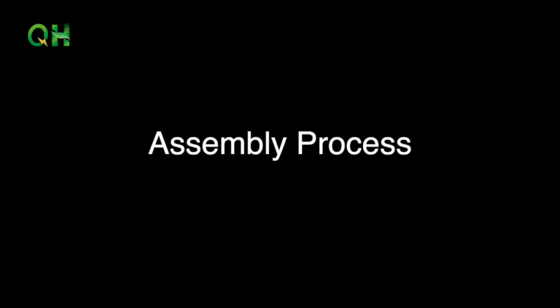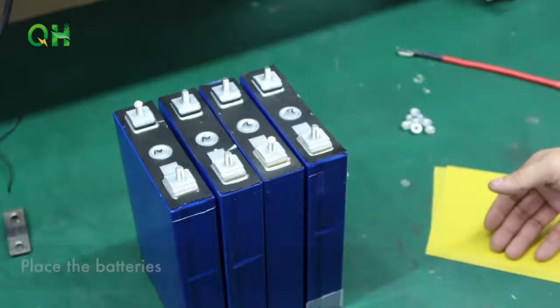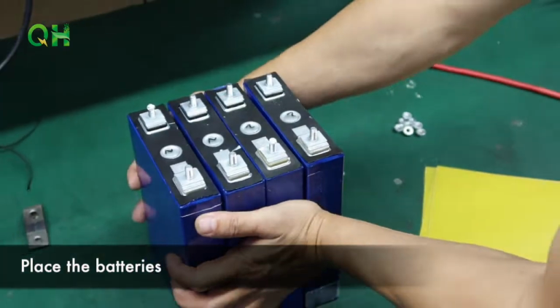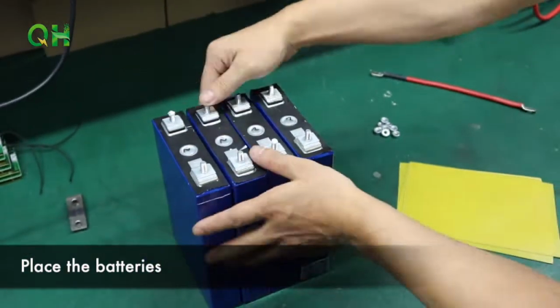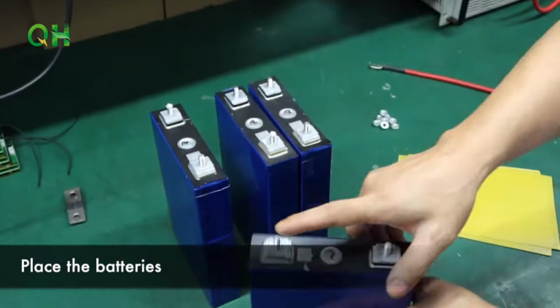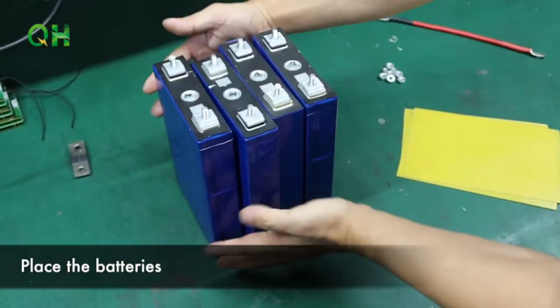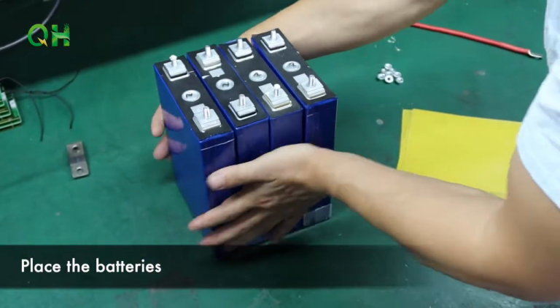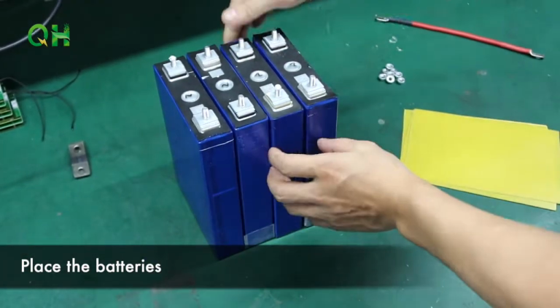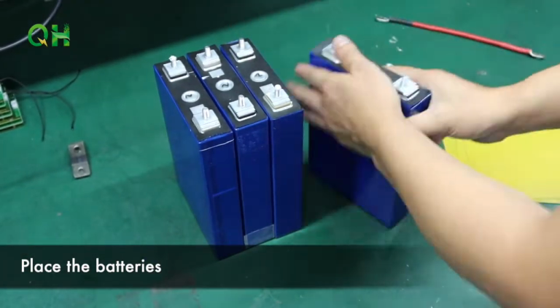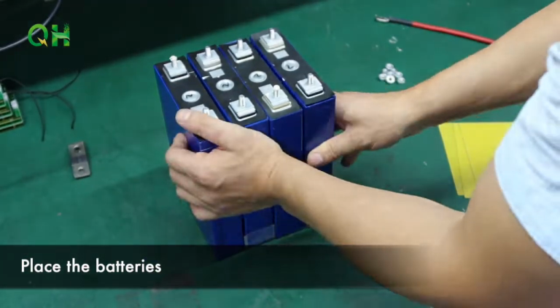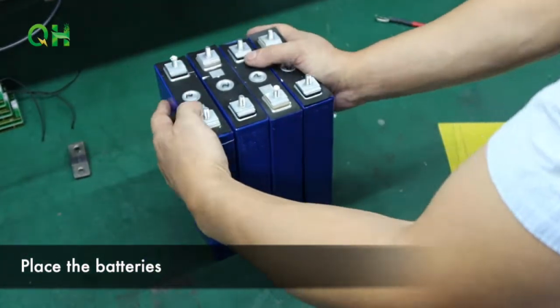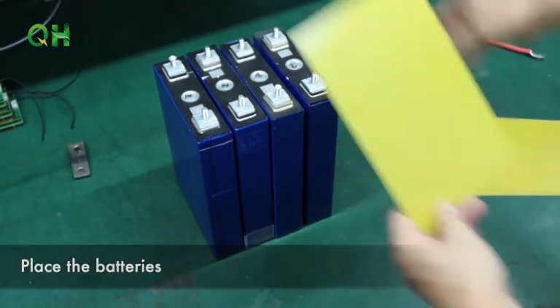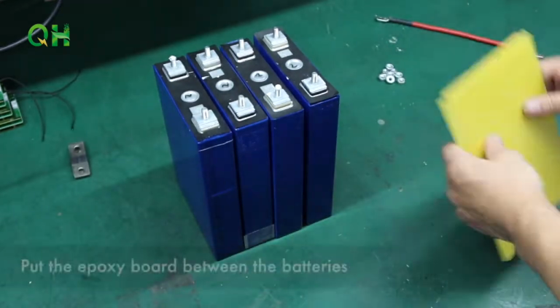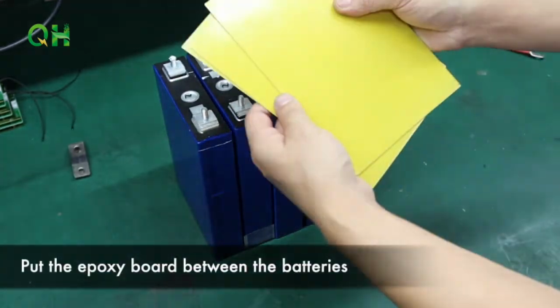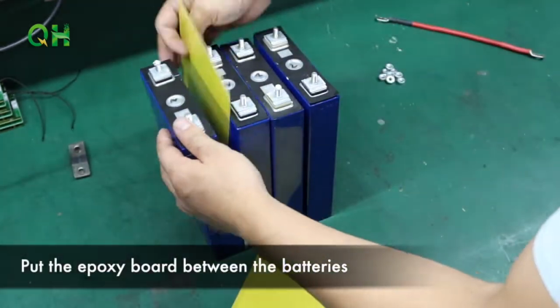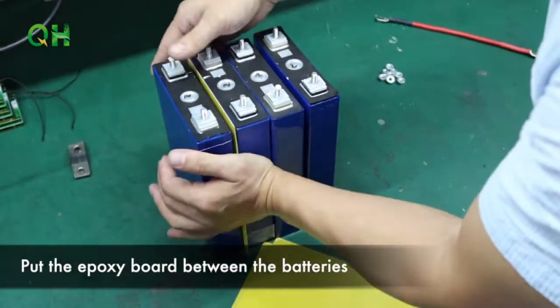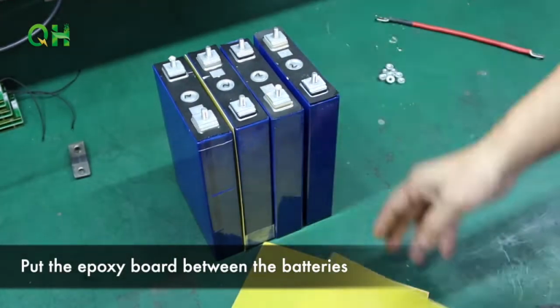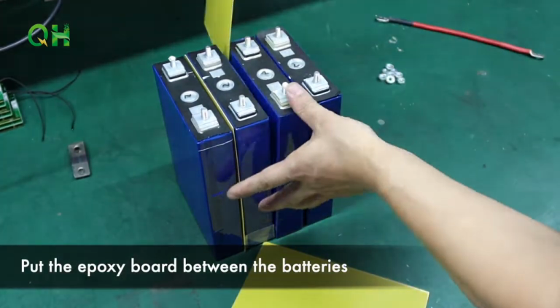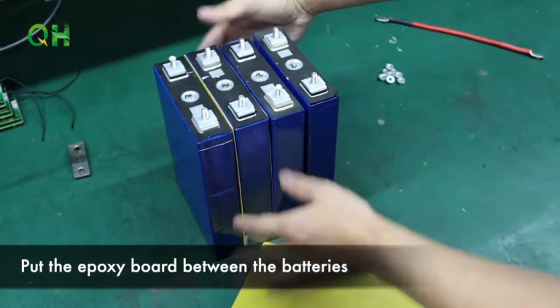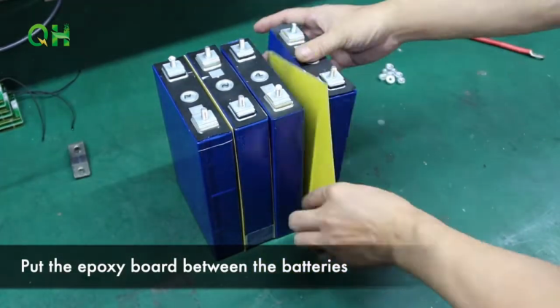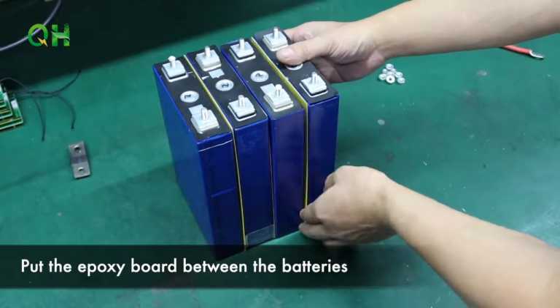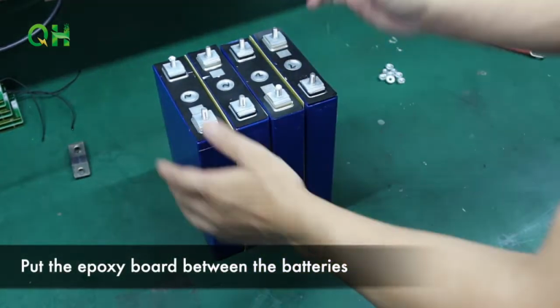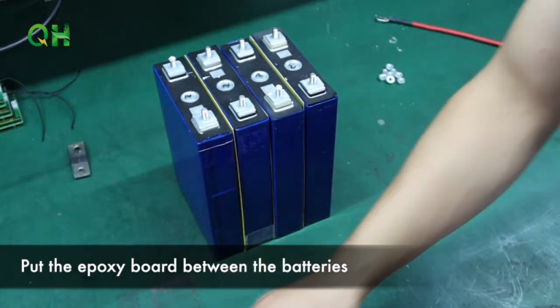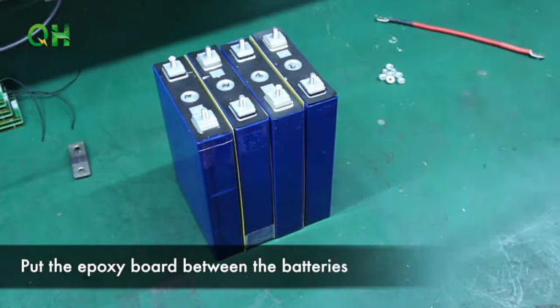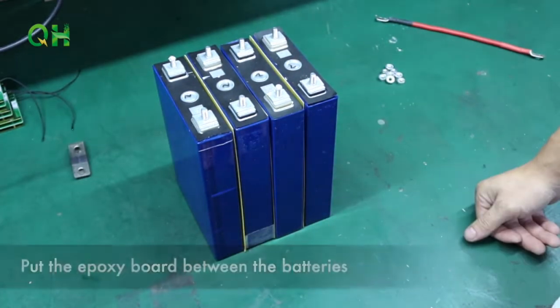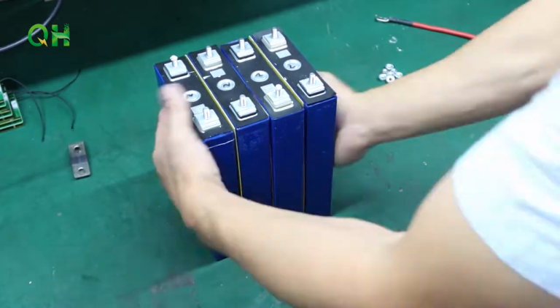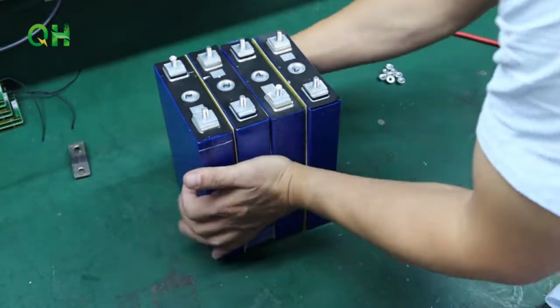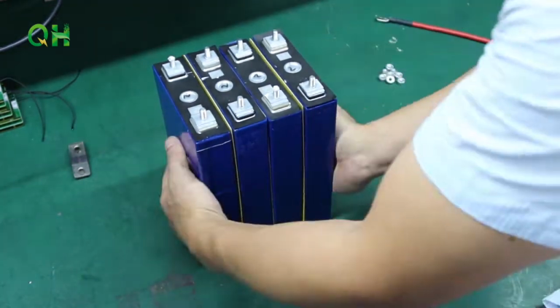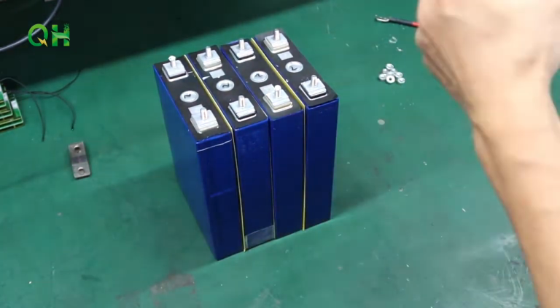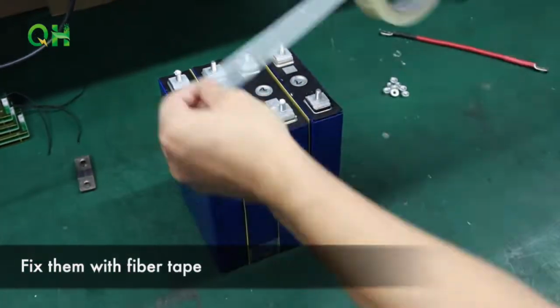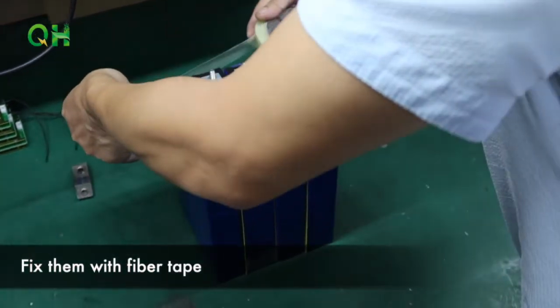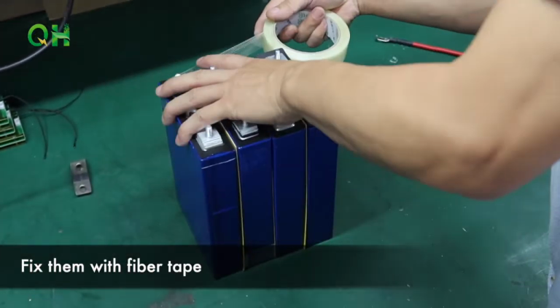Place the batteries. Pull the epoxy board between the batteries. Fix them with fiber tie.